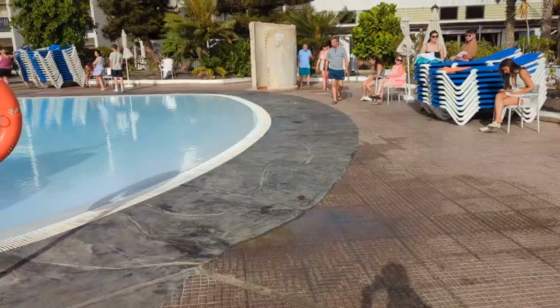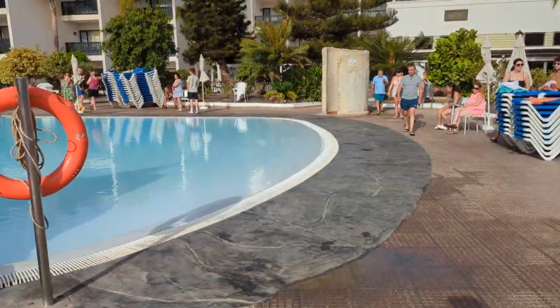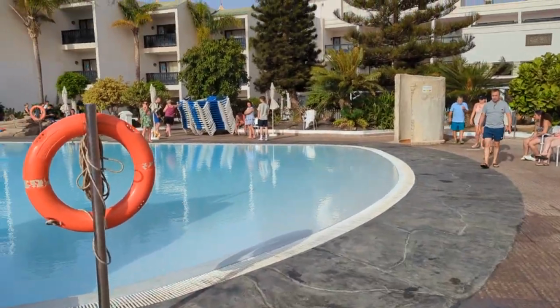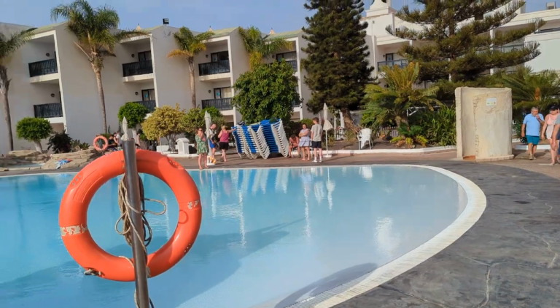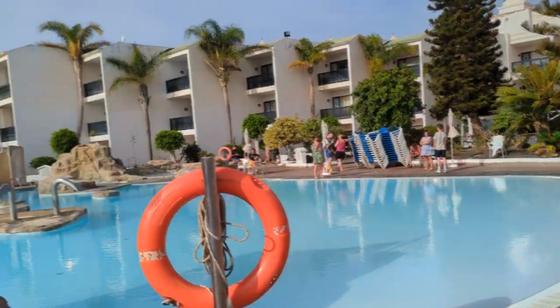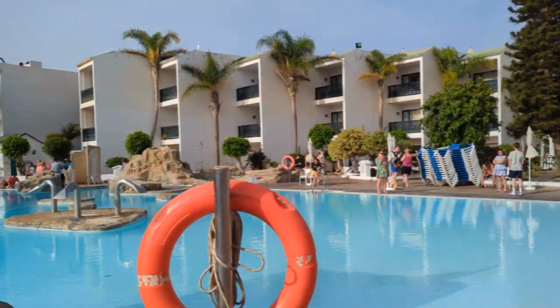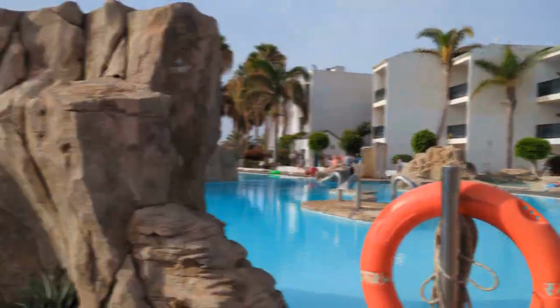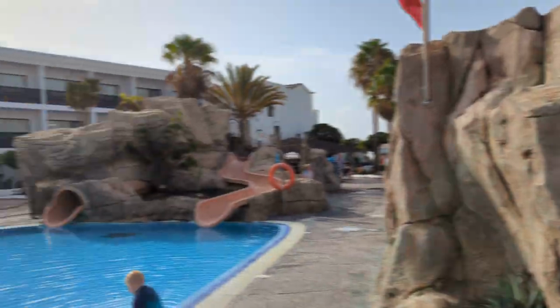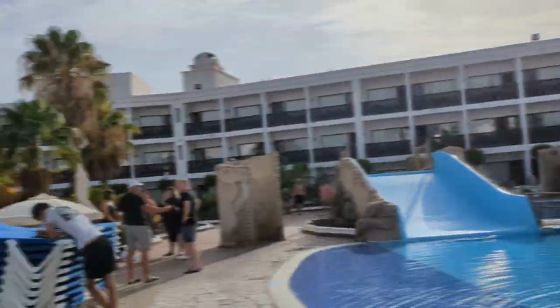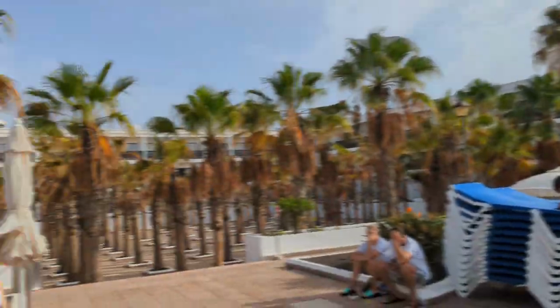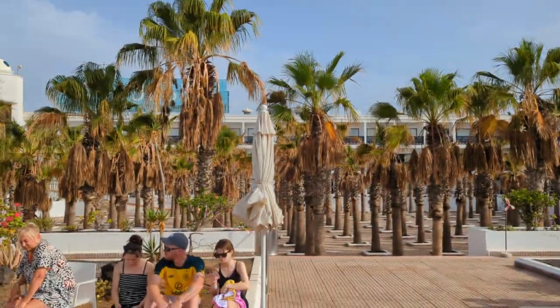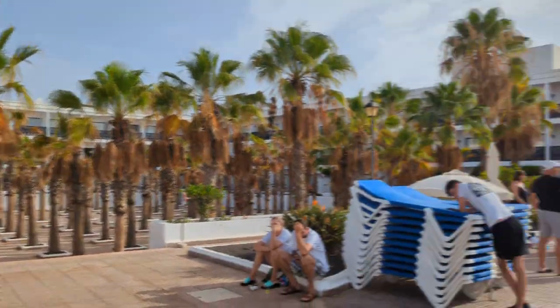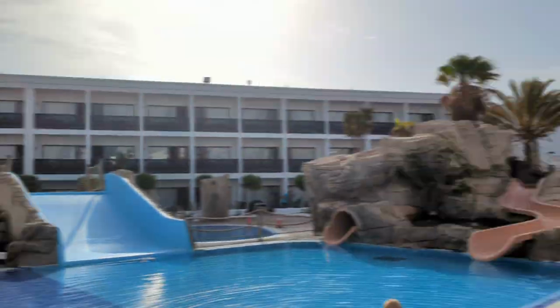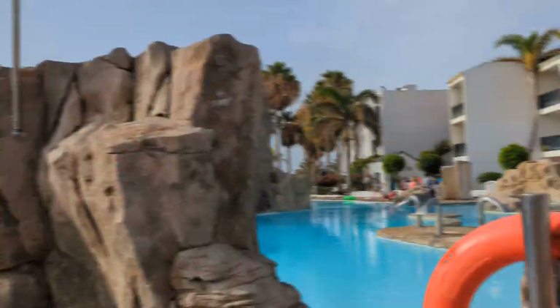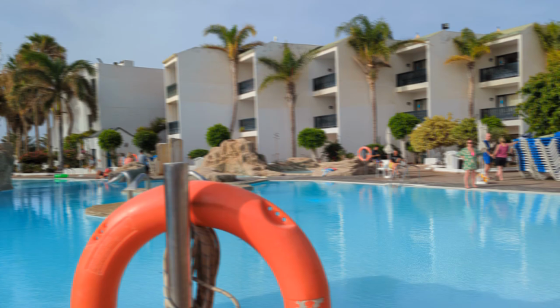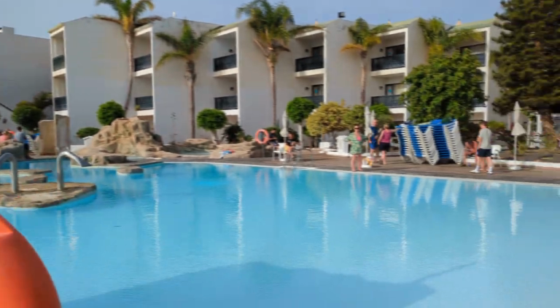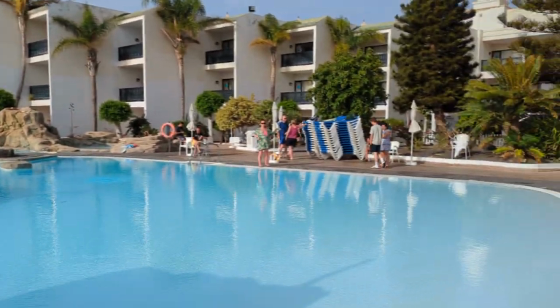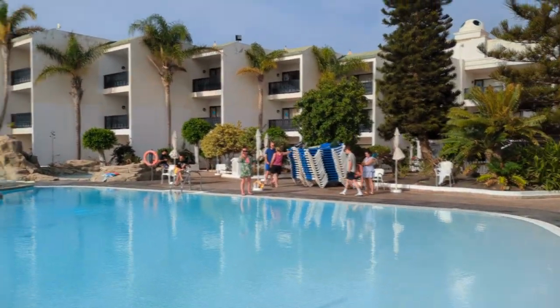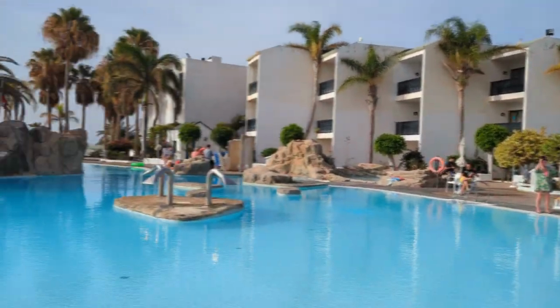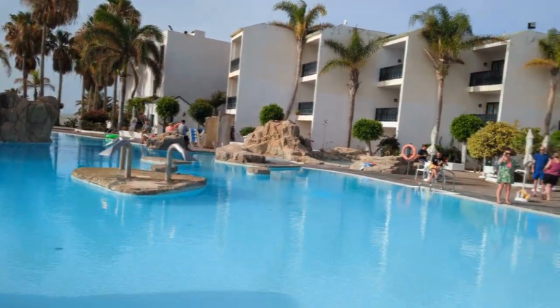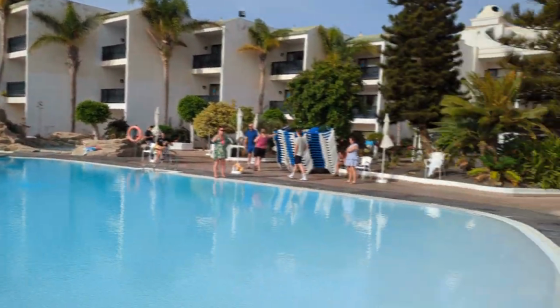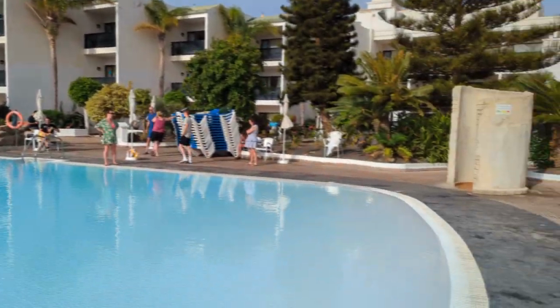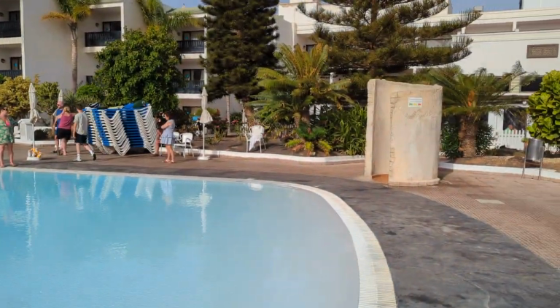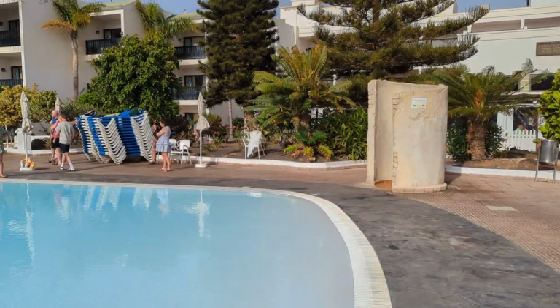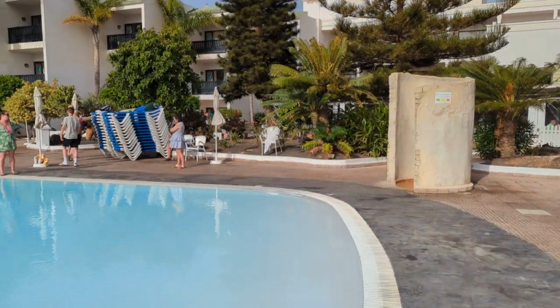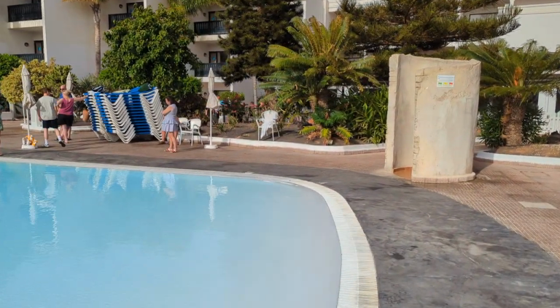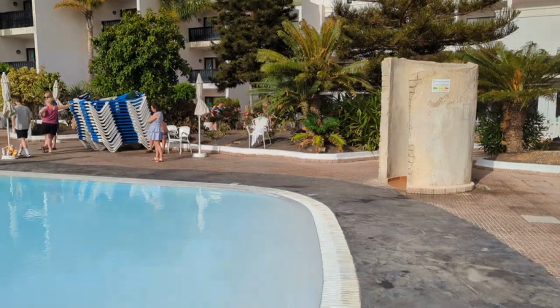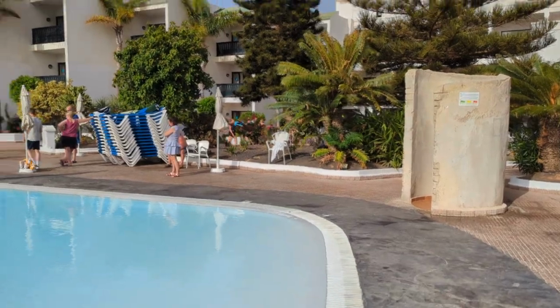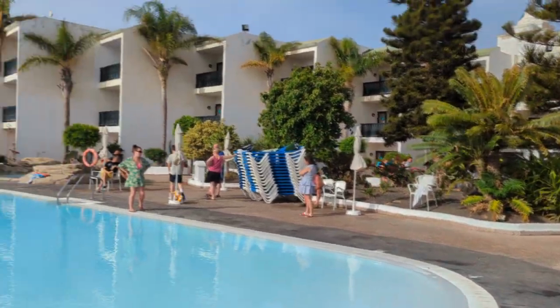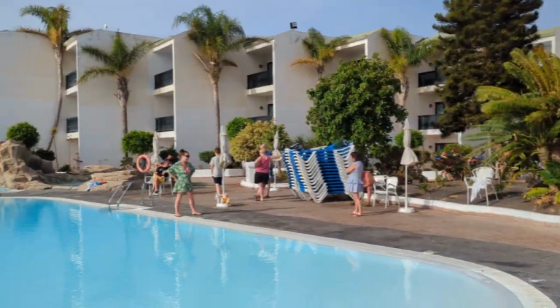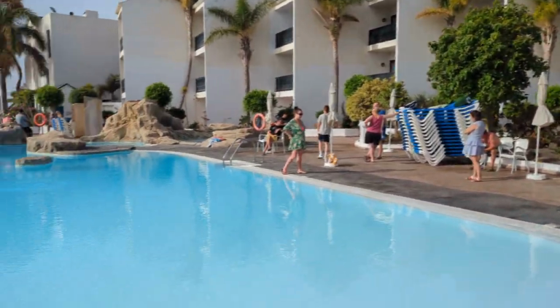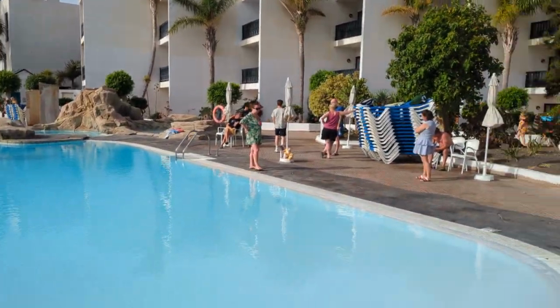Looking away from the pools you've got buildings surrounding the whole area here. There's plenty of accommodation and it does need updating to be honest, but the rooms are big.